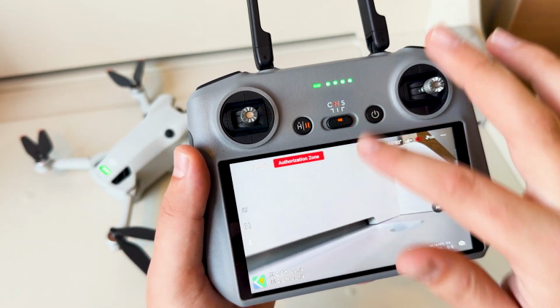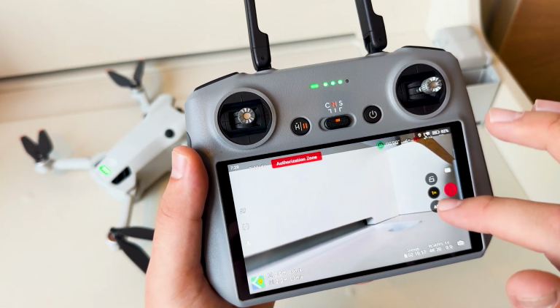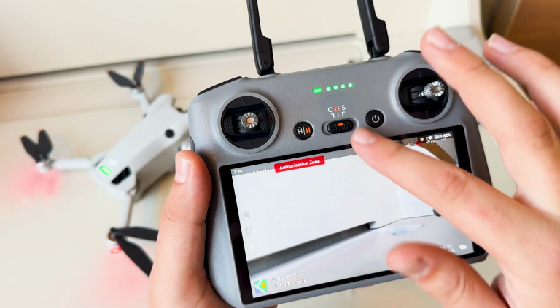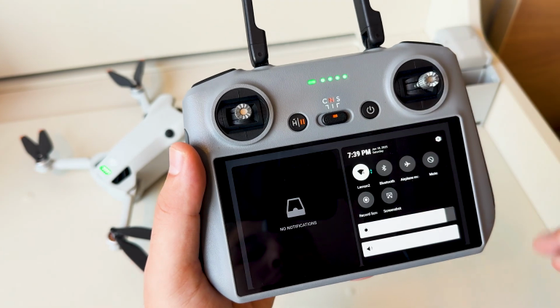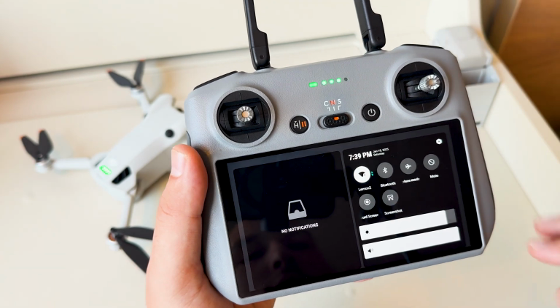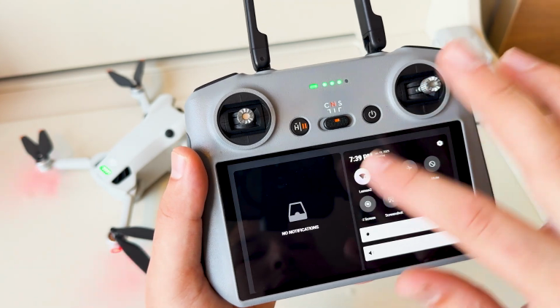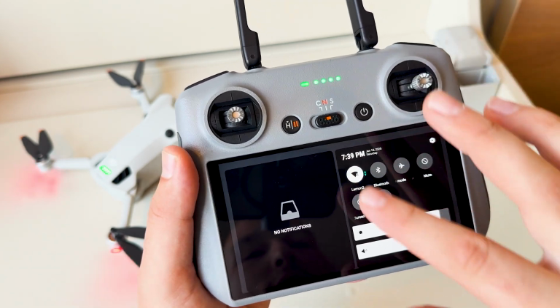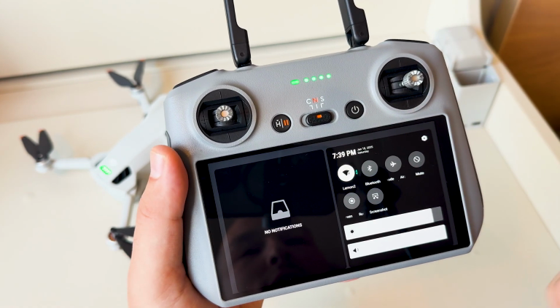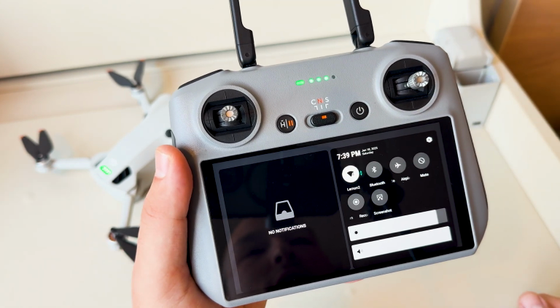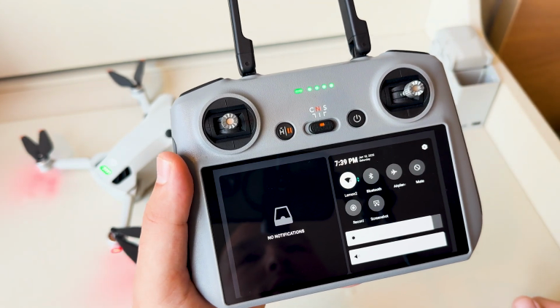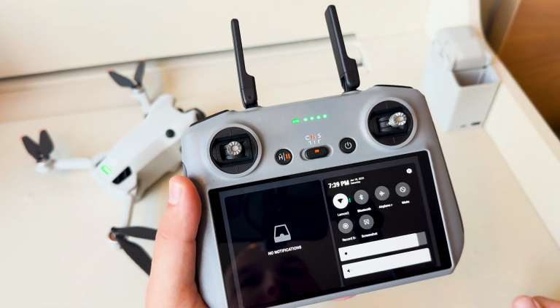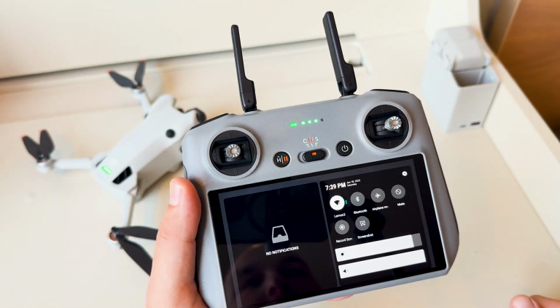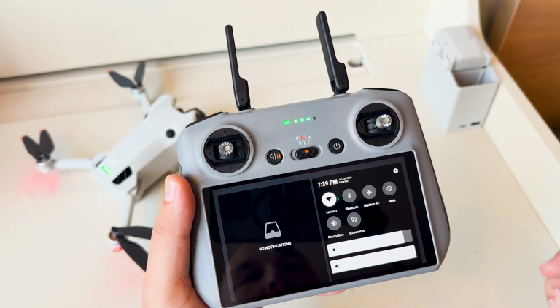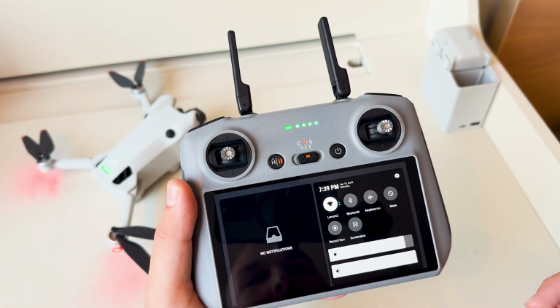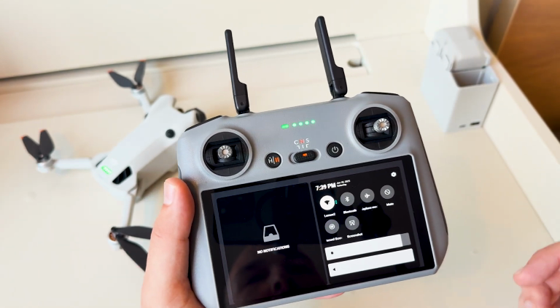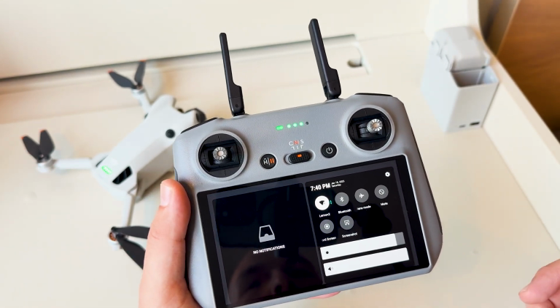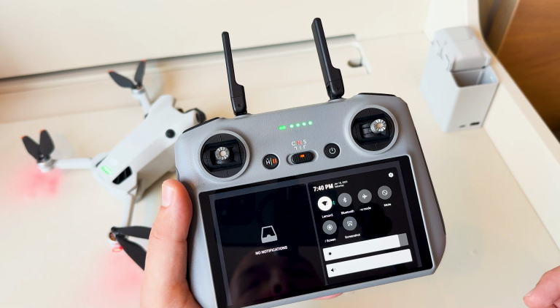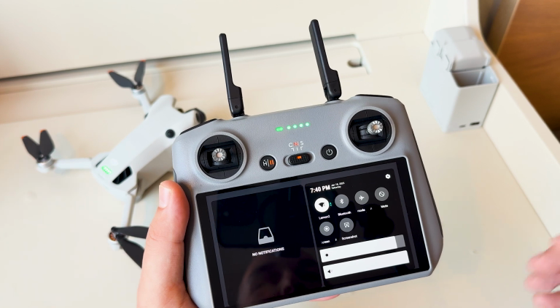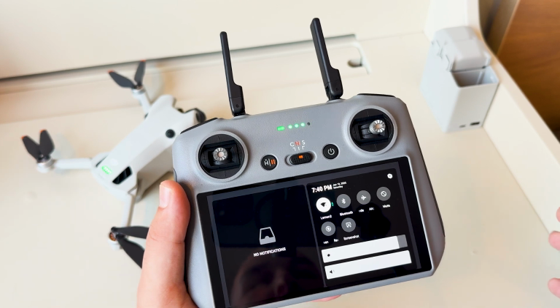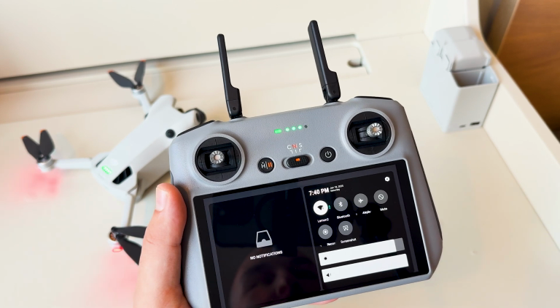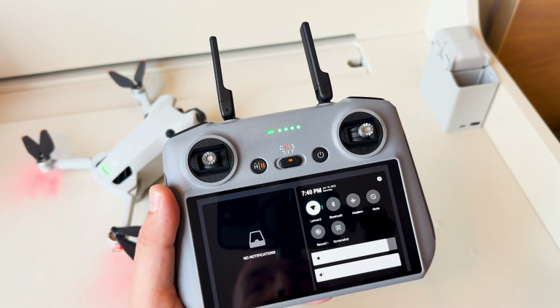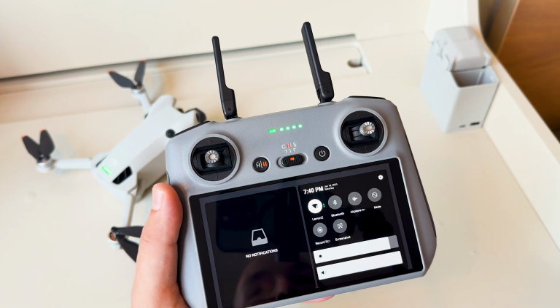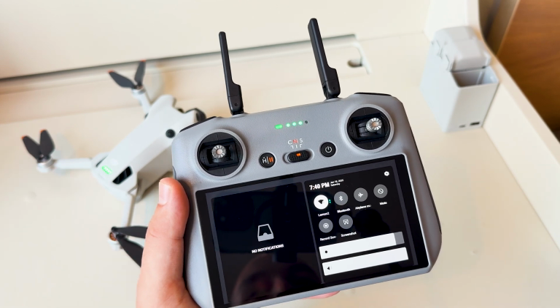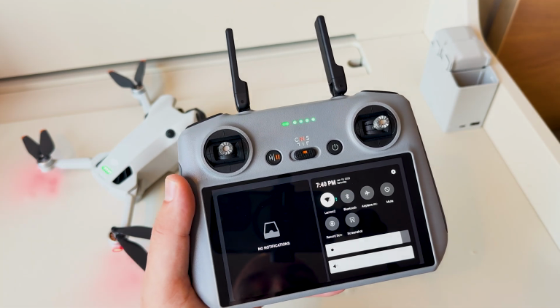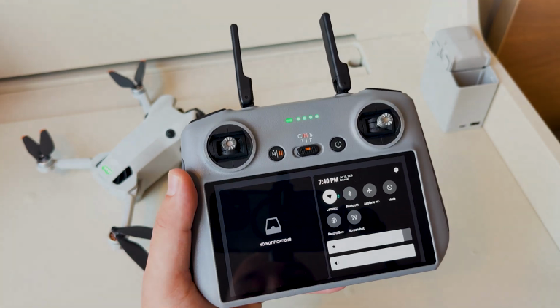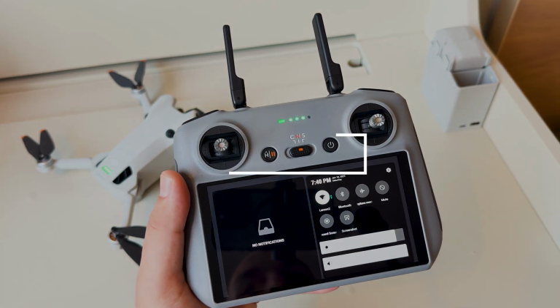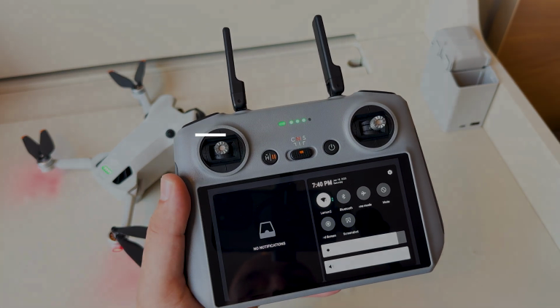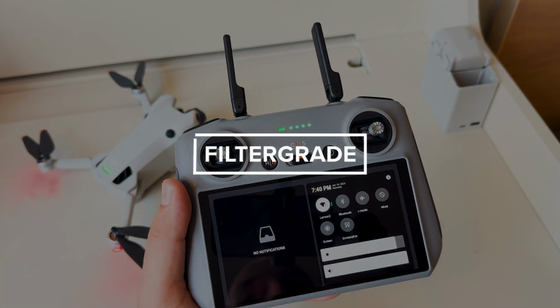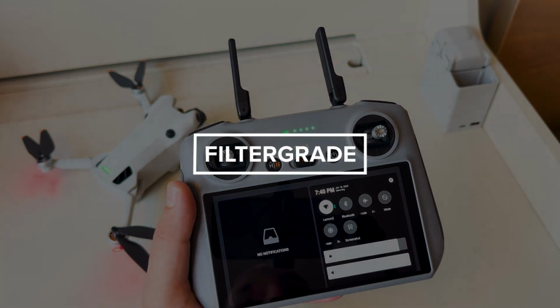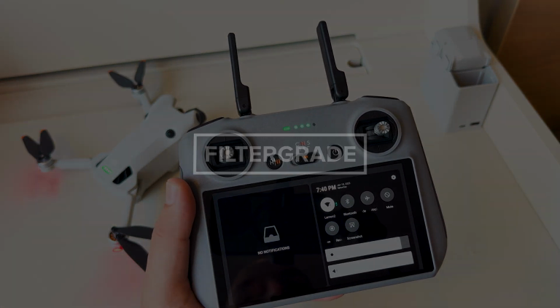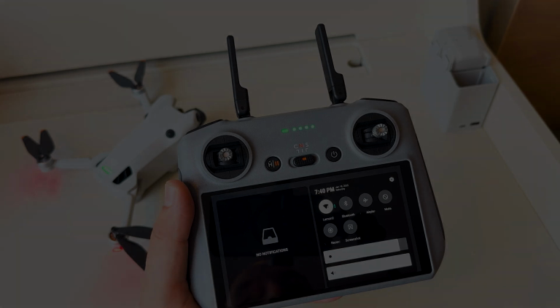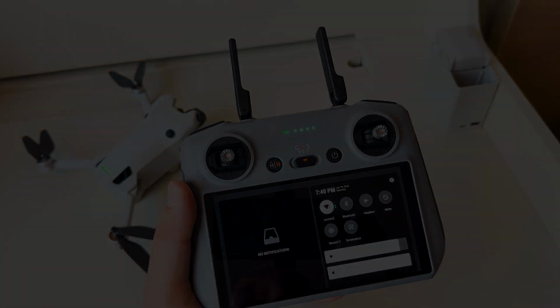So again, swipe down, swipe down again, and you'll get that additional context right there. I hope this helps. If you have any questions or comments about DJI, drones, or anything else video and photo related, leave a comment below, and don't forget to subscribe to FilterGrade. Thanks.